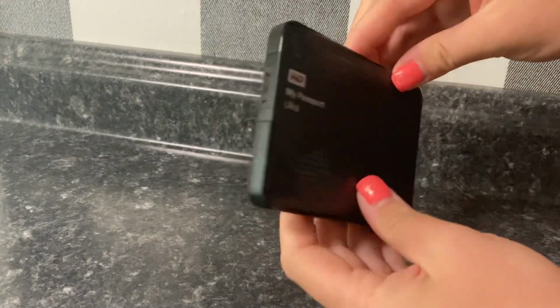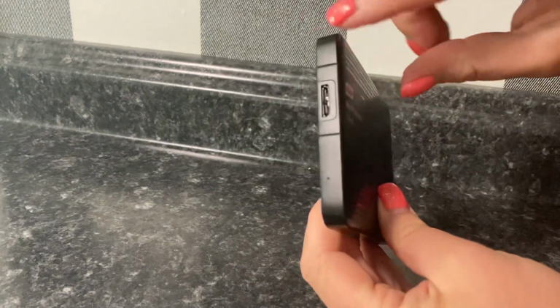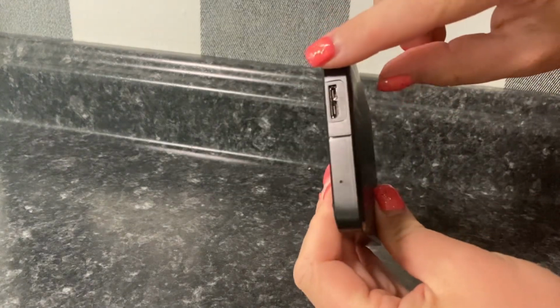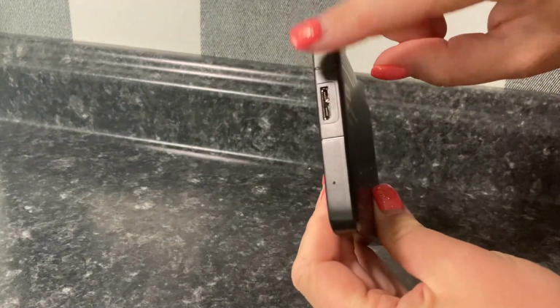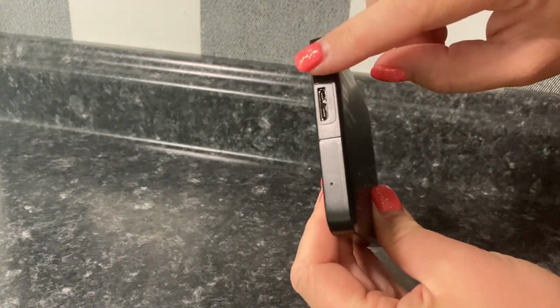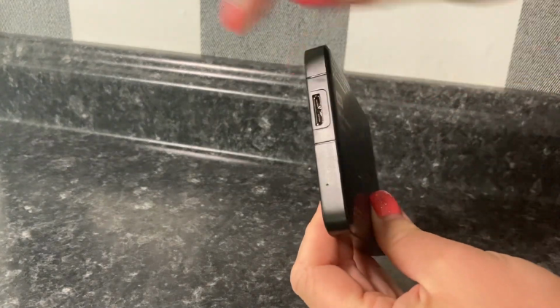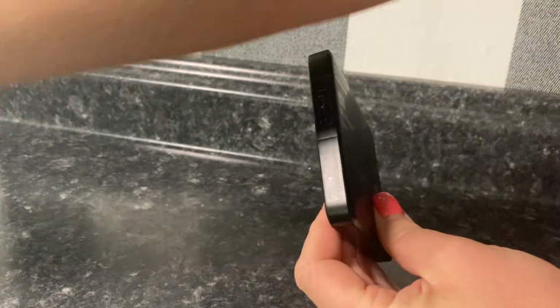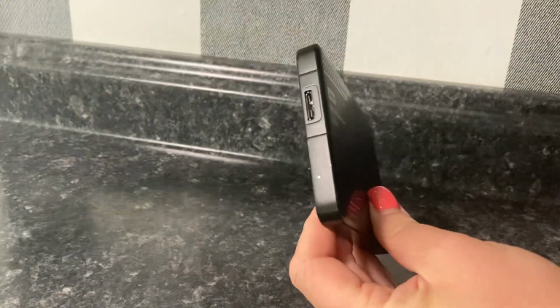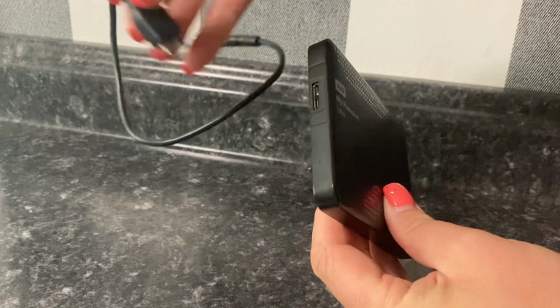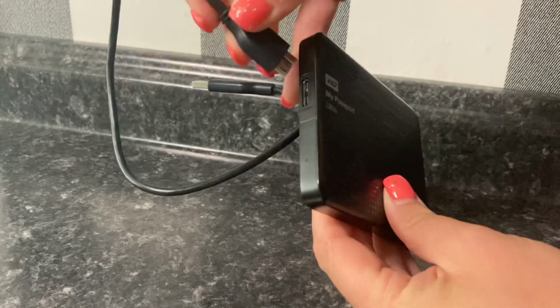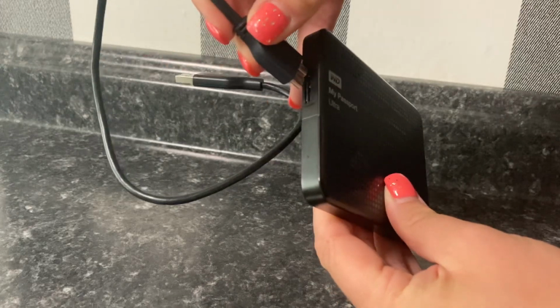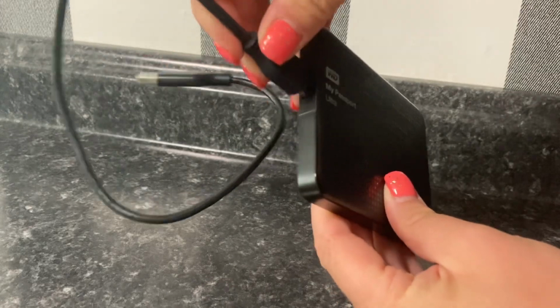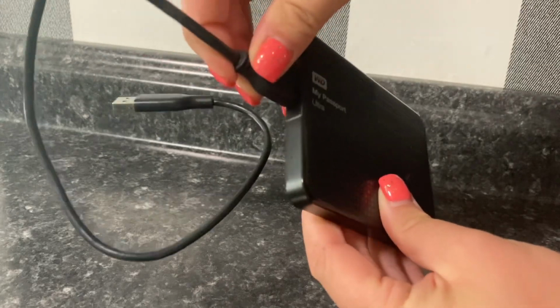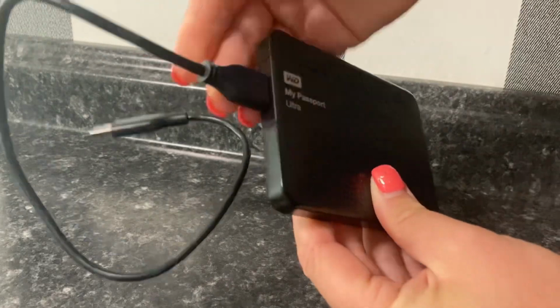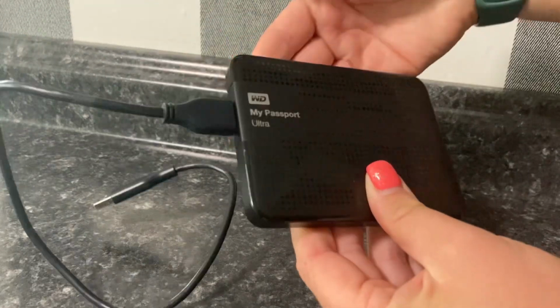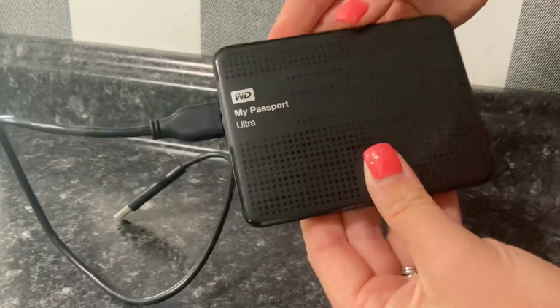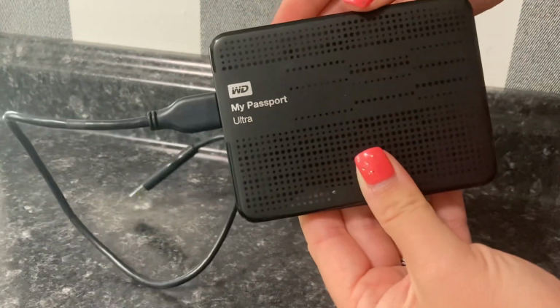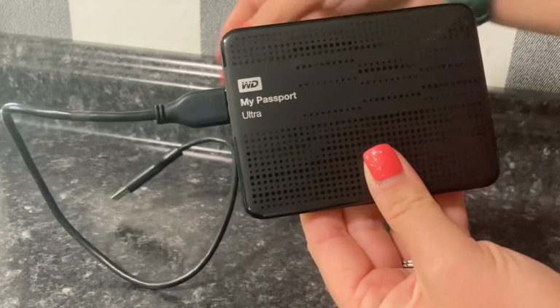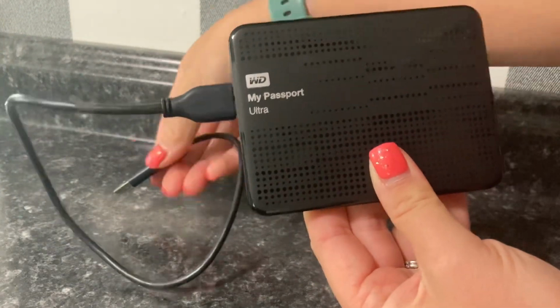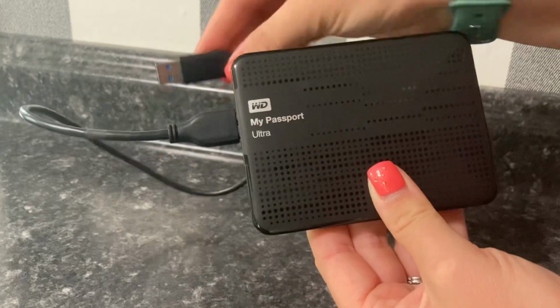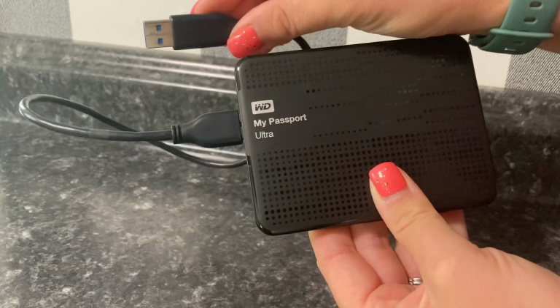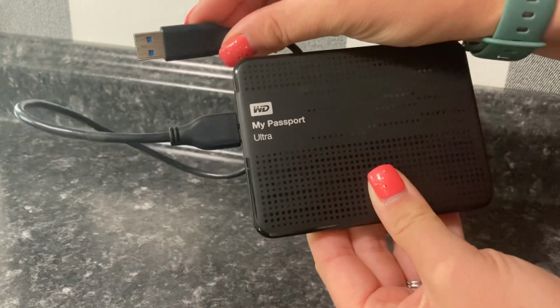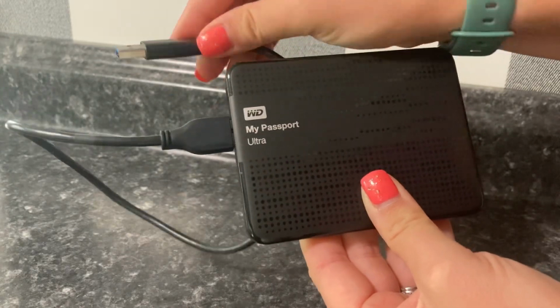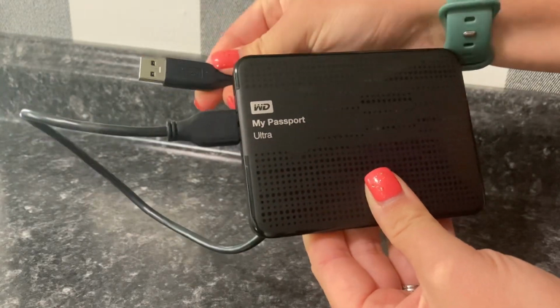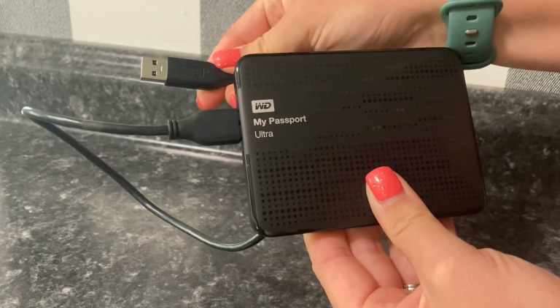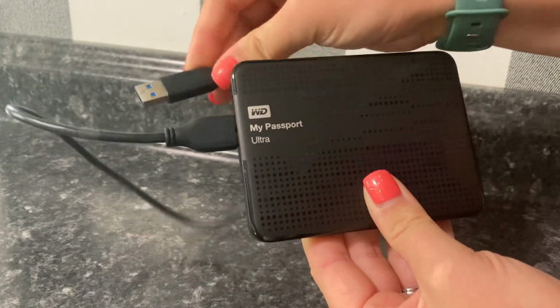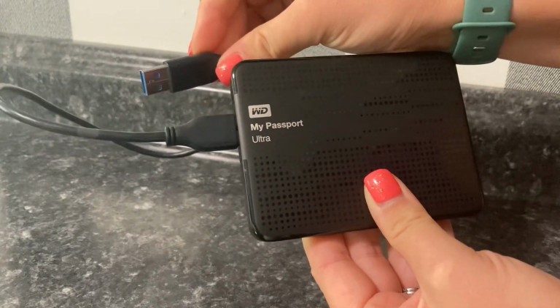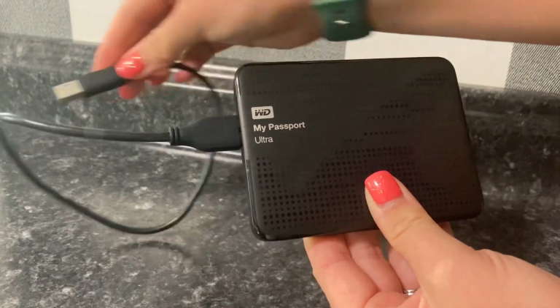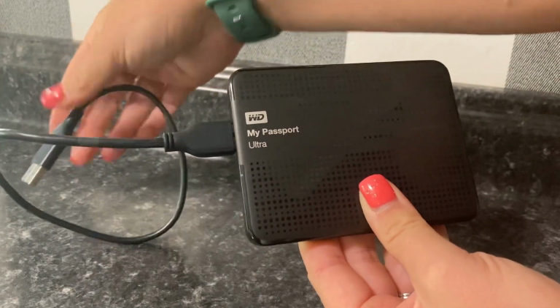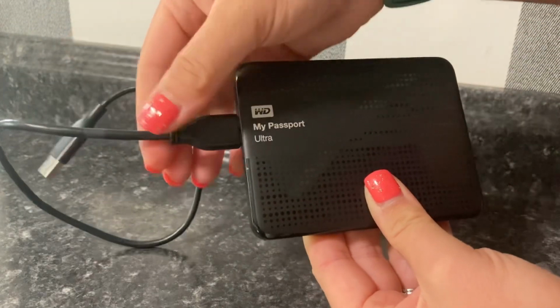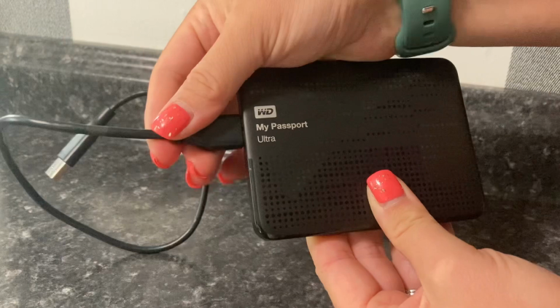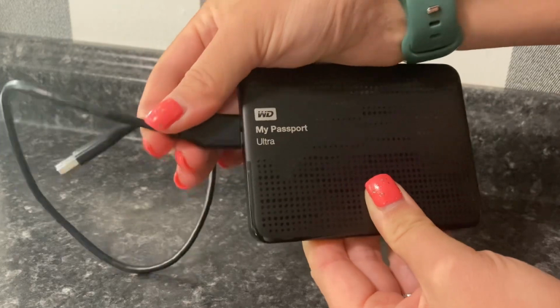It delivers fast data transfer speeds, allowing you to quickly backup or transfer large files in no time. The included WD backup software ensures effortless and secure backups, making it a reliable solution to safeguard all of your valuable data and give you peace of mind against data loss.